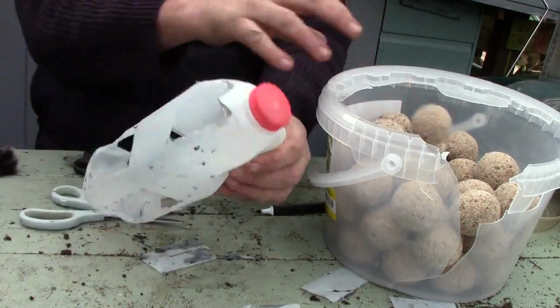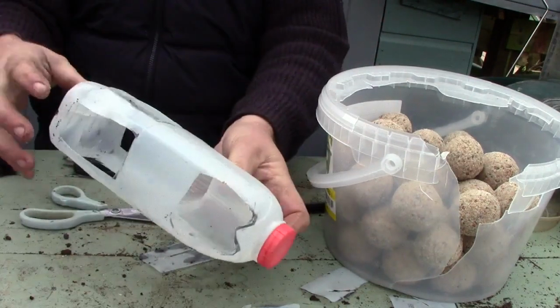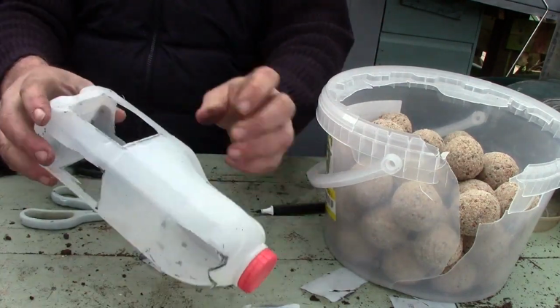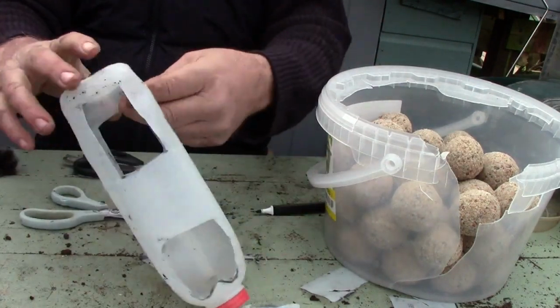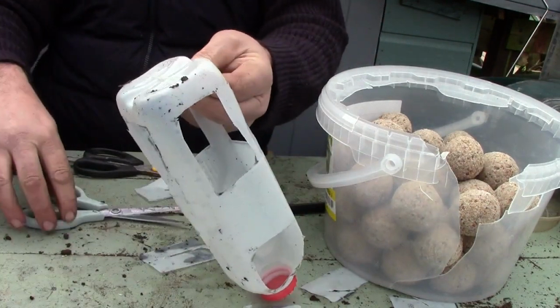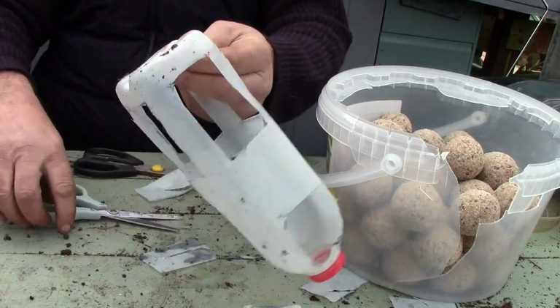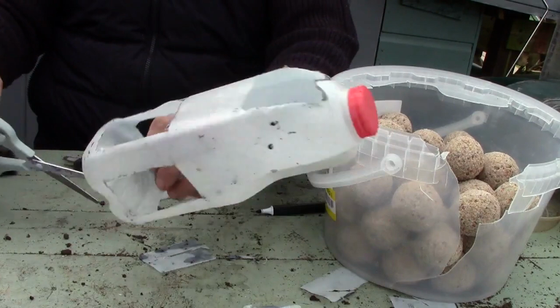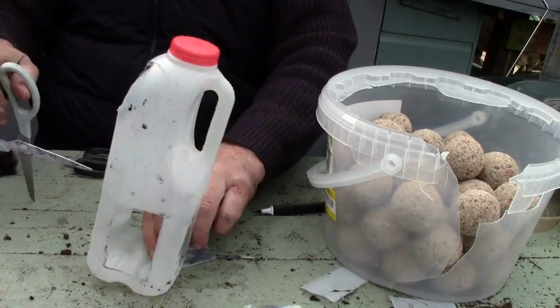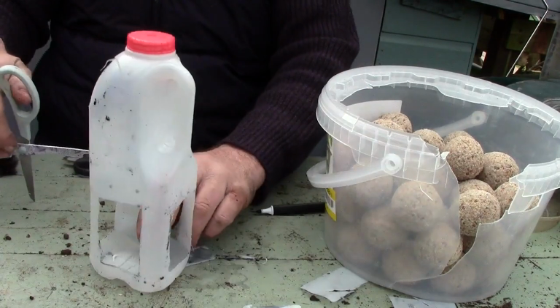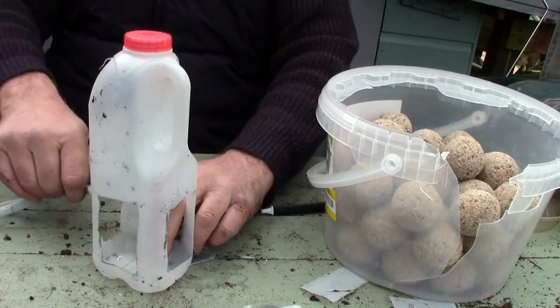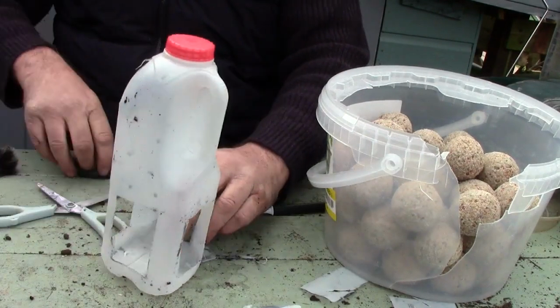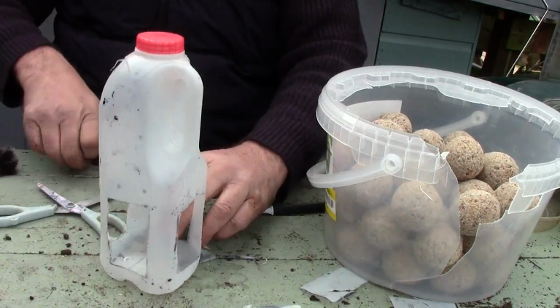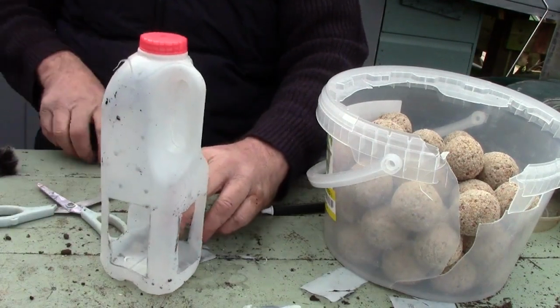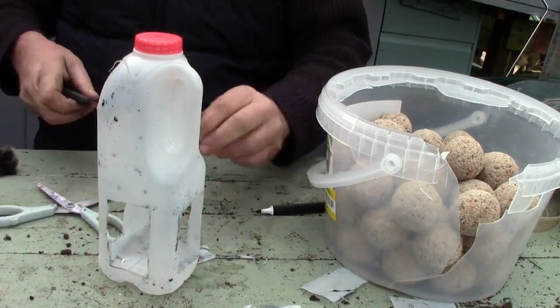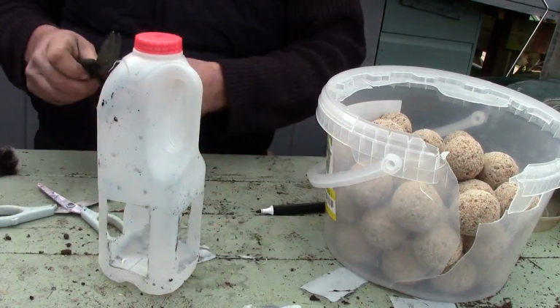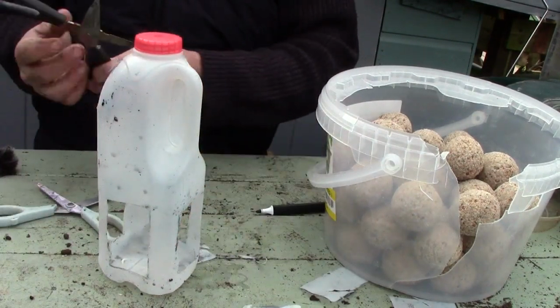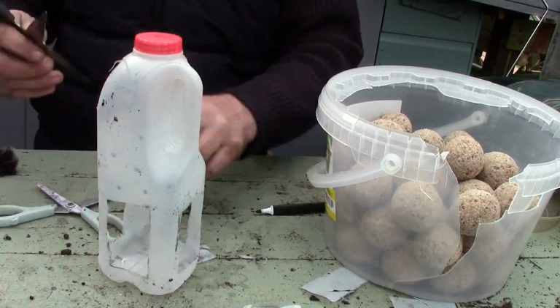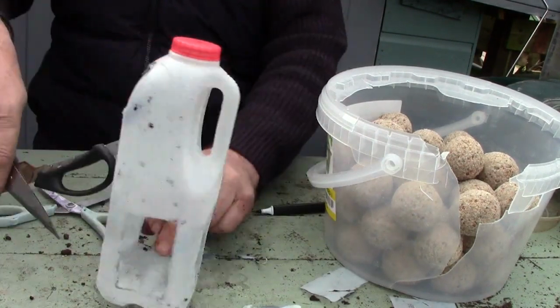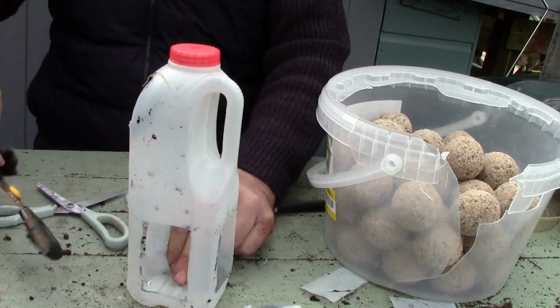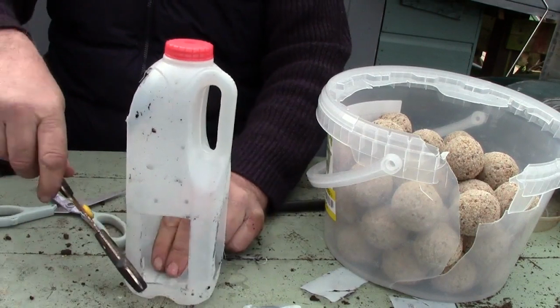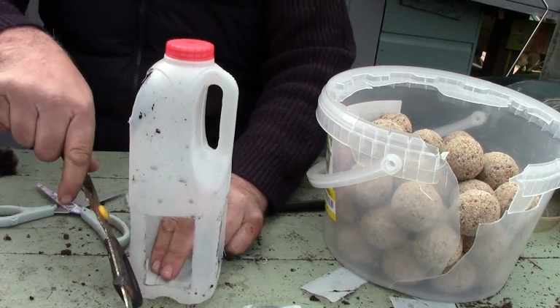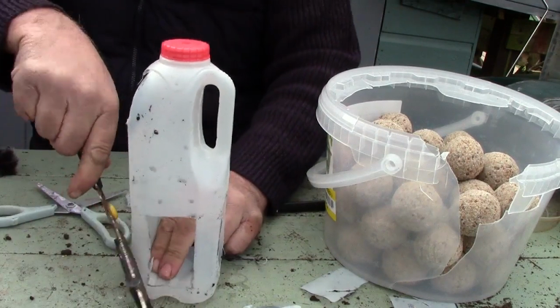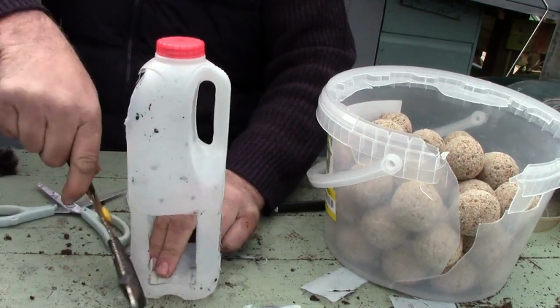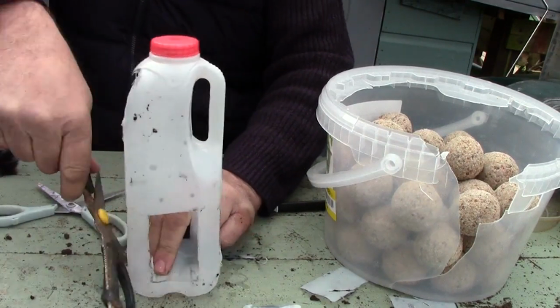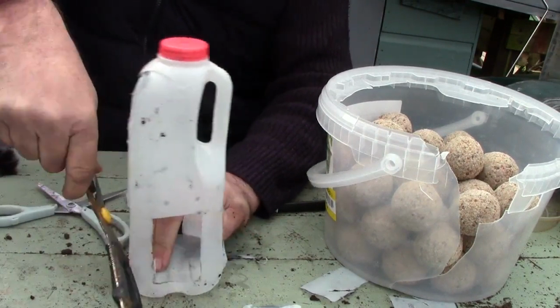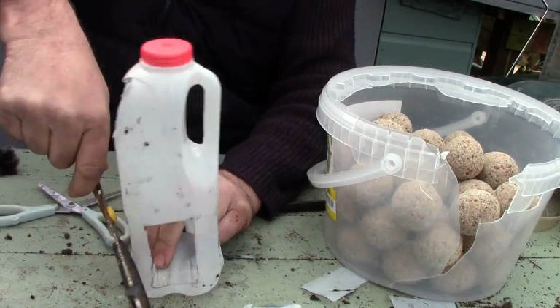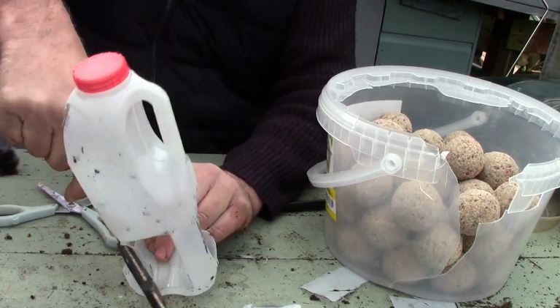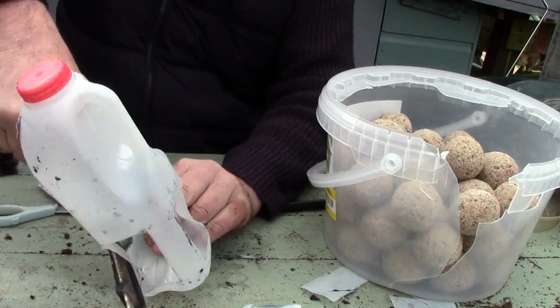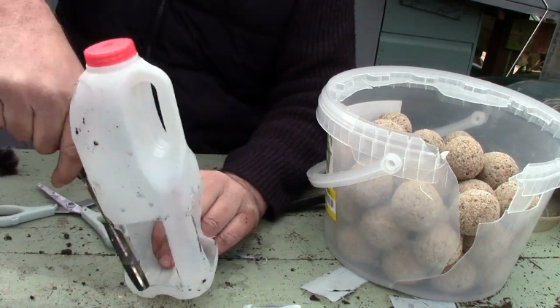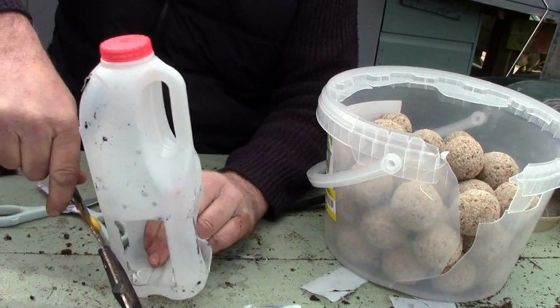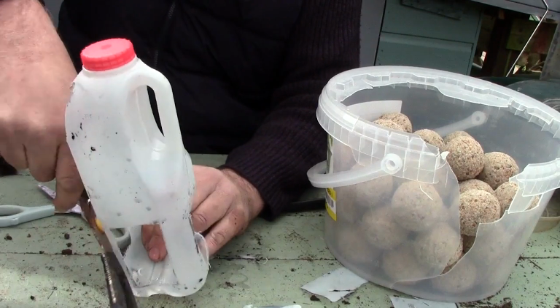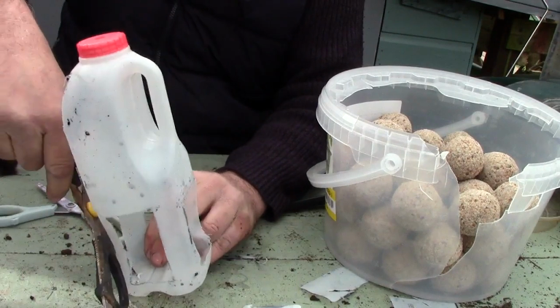So the next job to do — so the water doesn't stay collected in the bottom — I'm just going to make a couple of holes in the bottom so any water can just drain out.